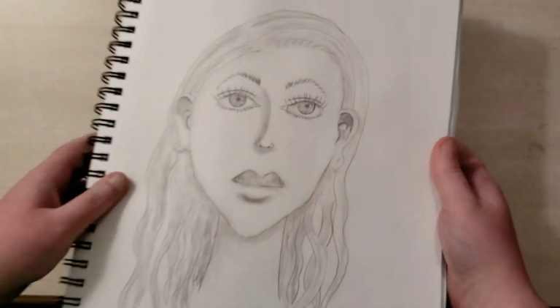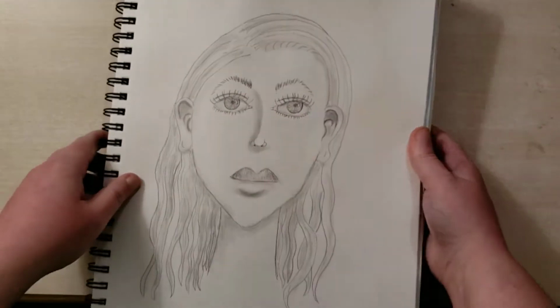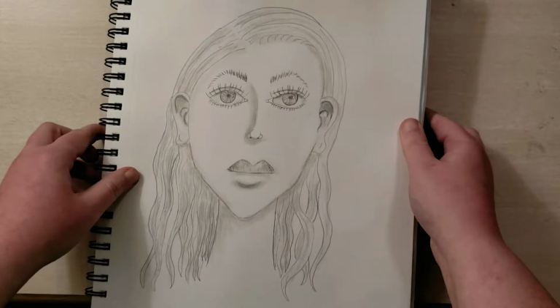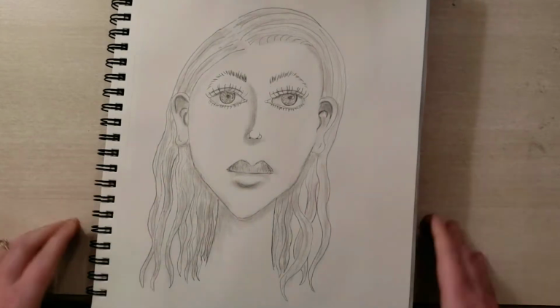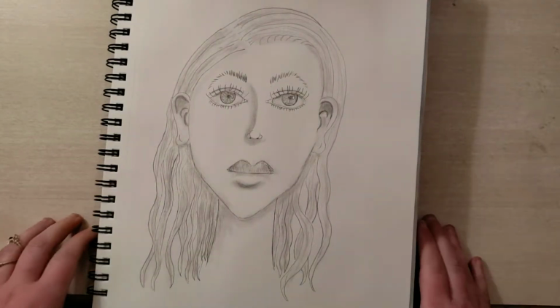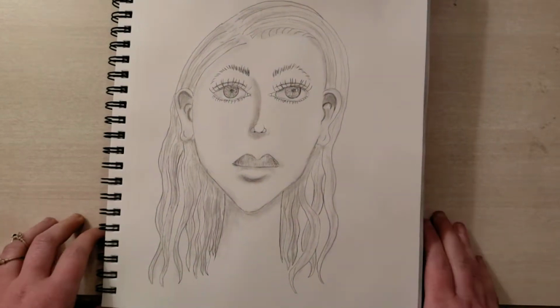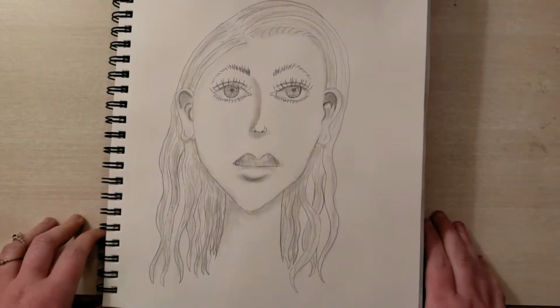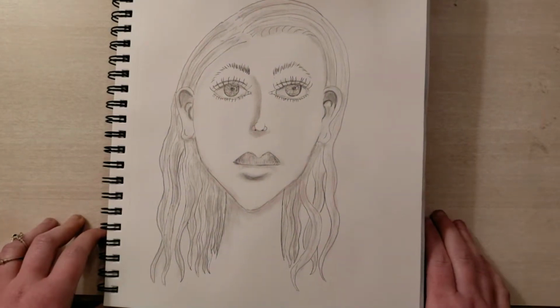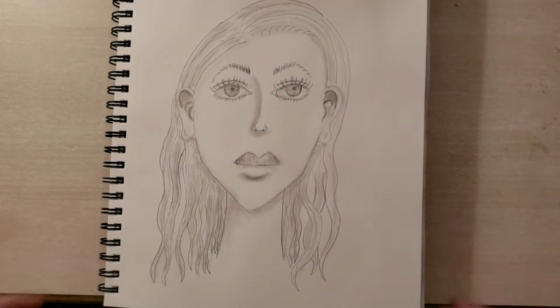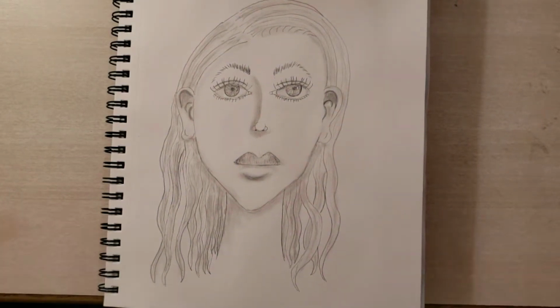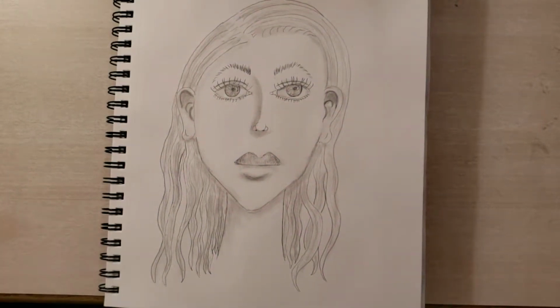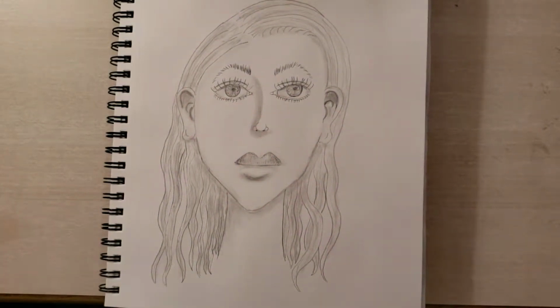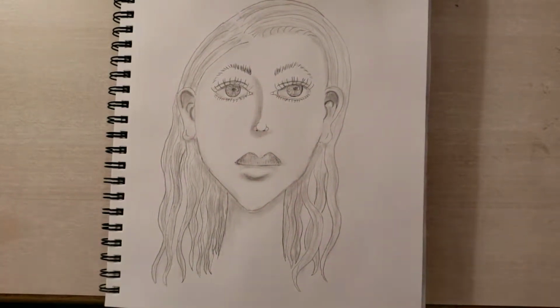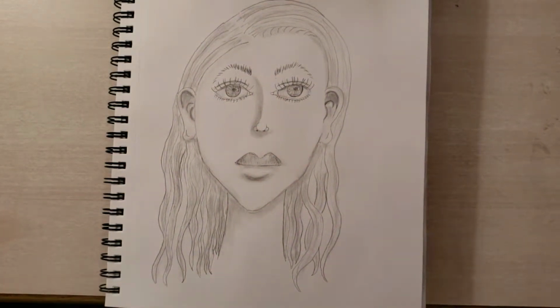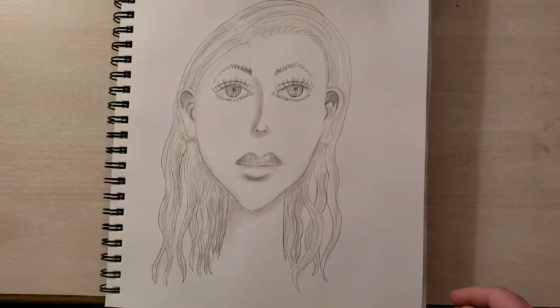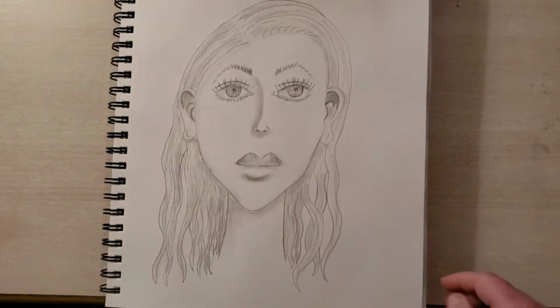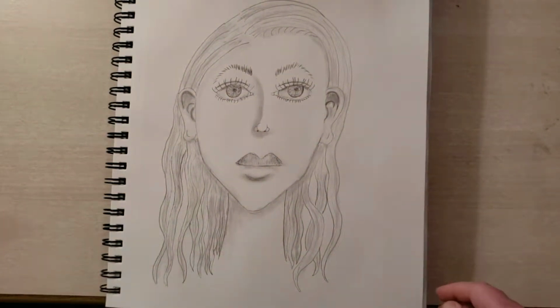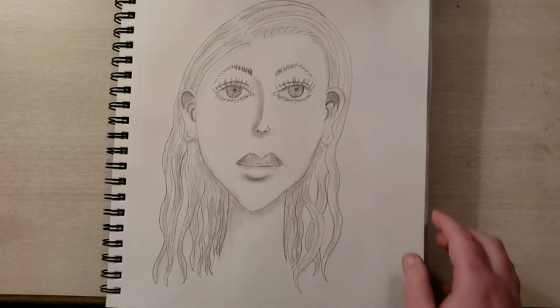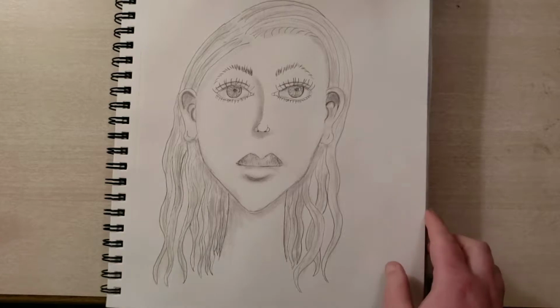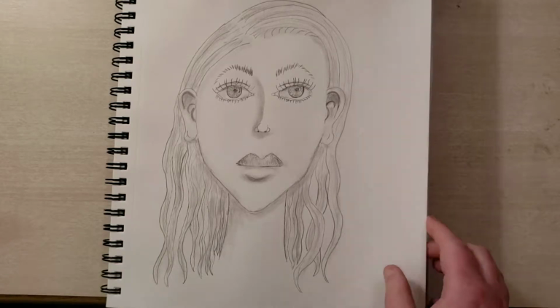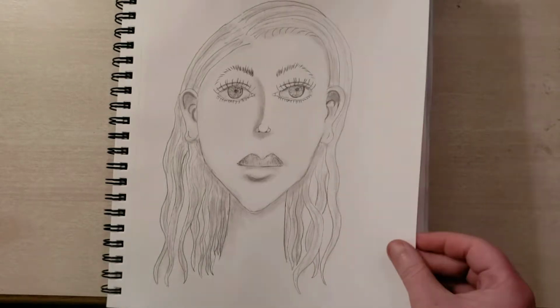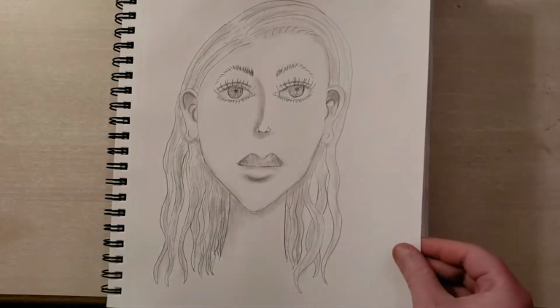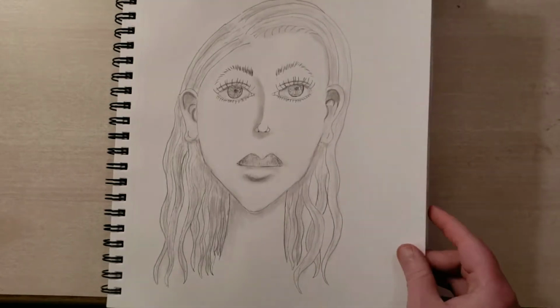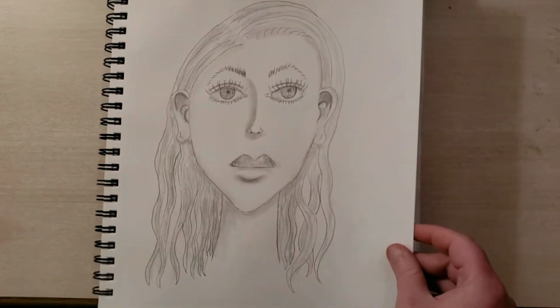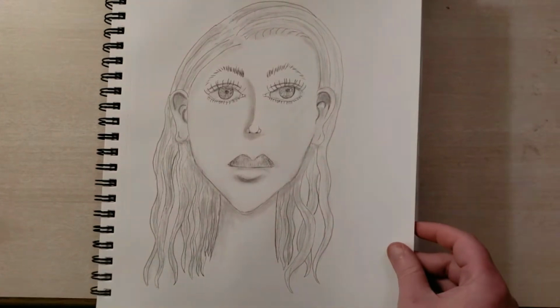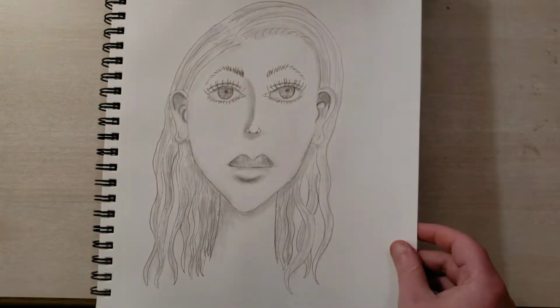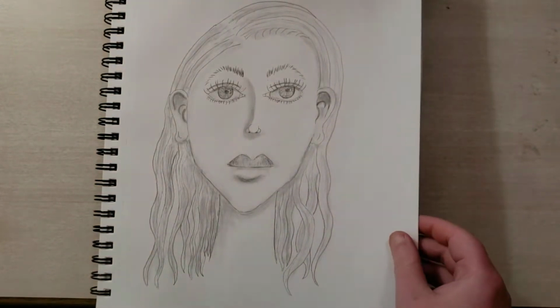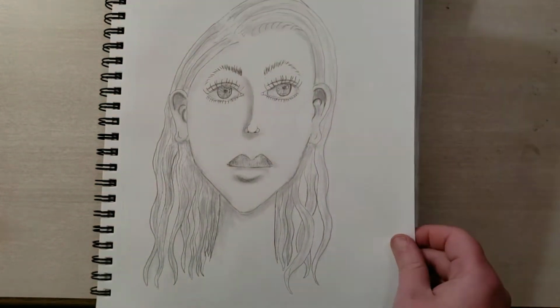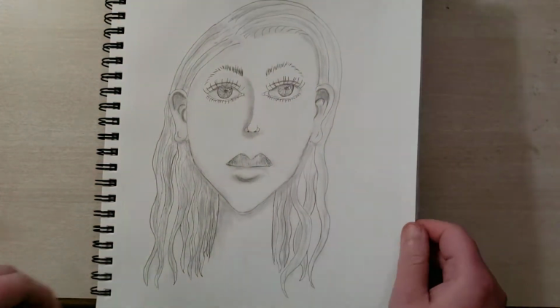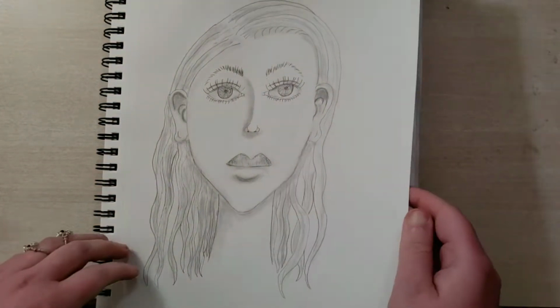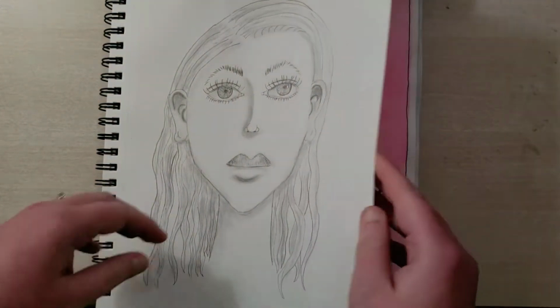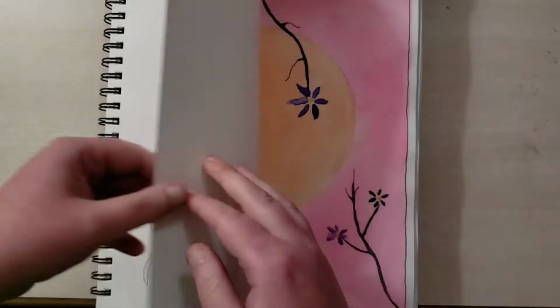Here we have another portrait. Nothing too exciting about this one — it's not bad, it's not good, it's just okay.